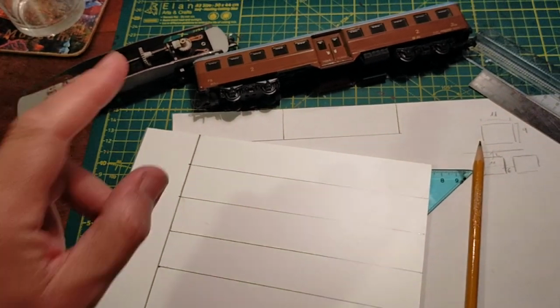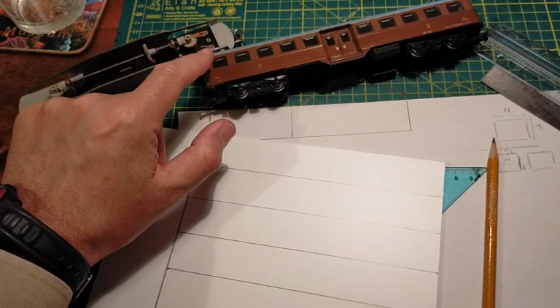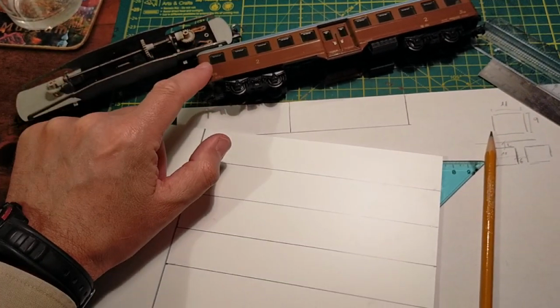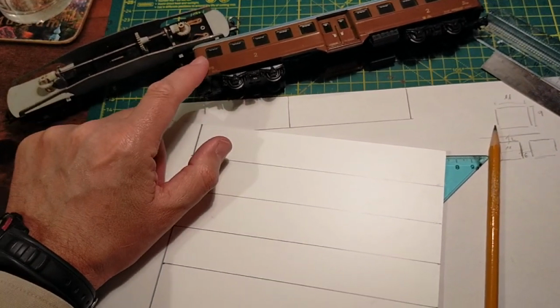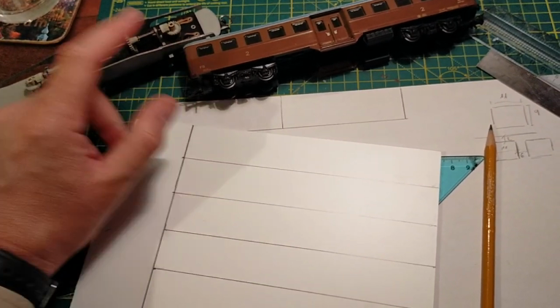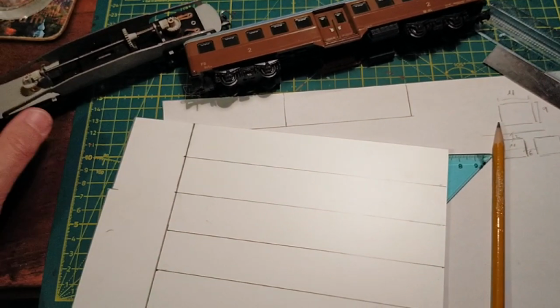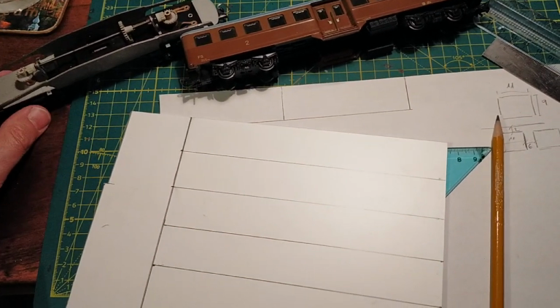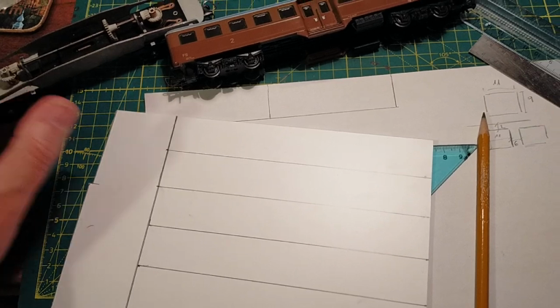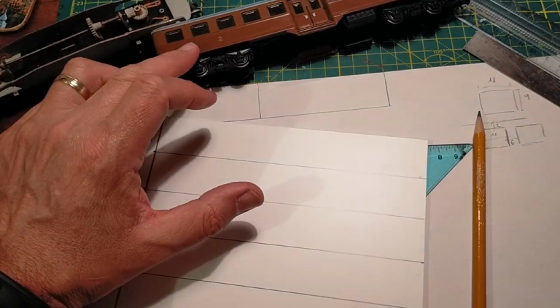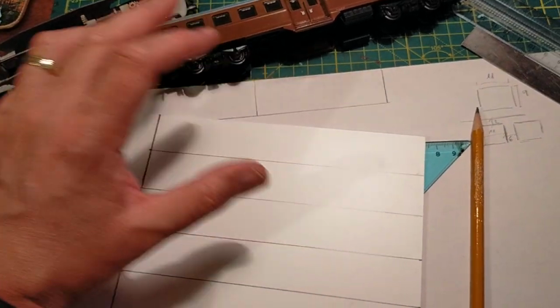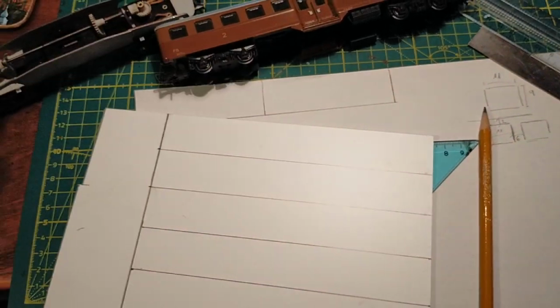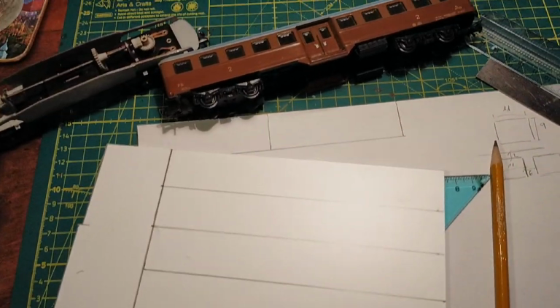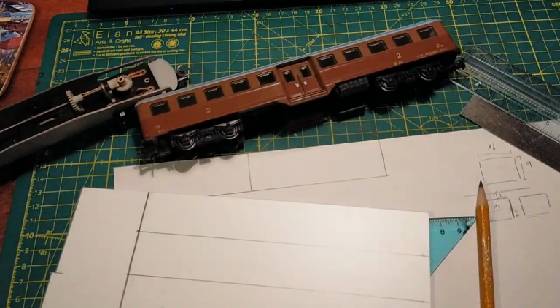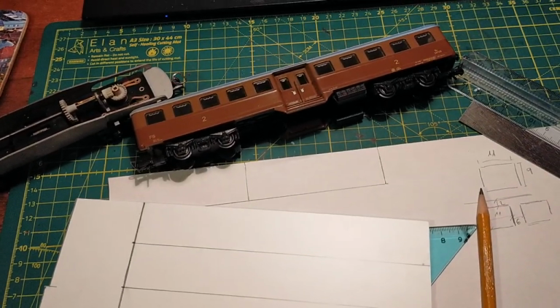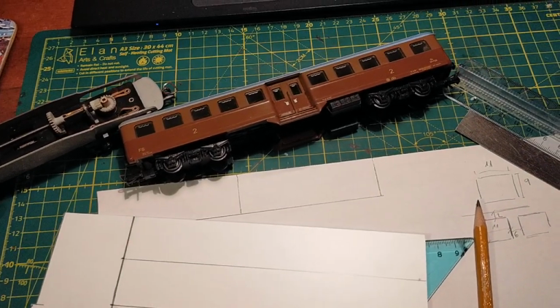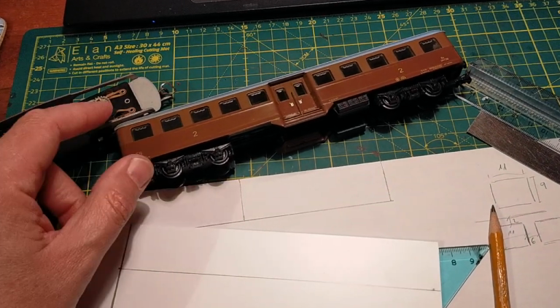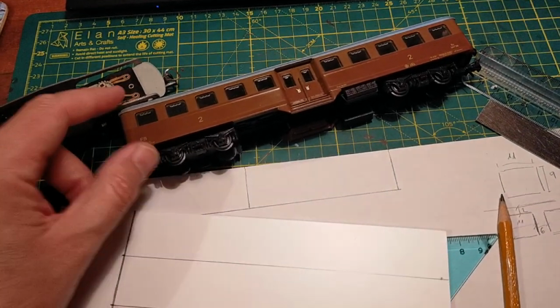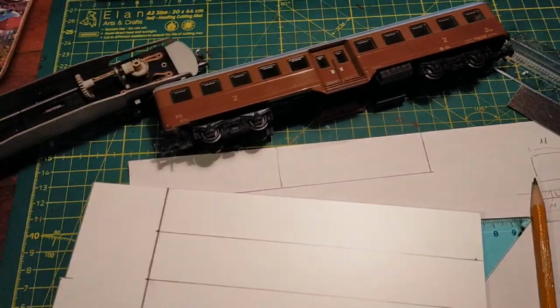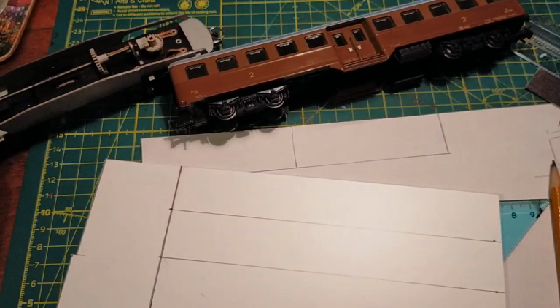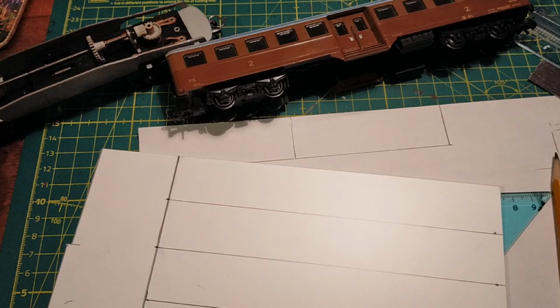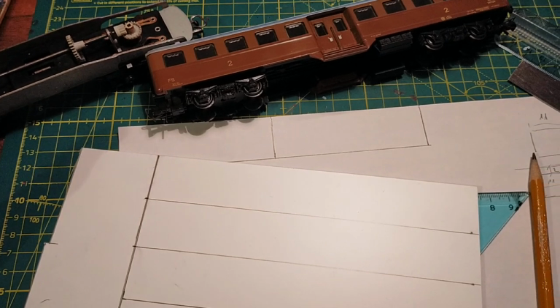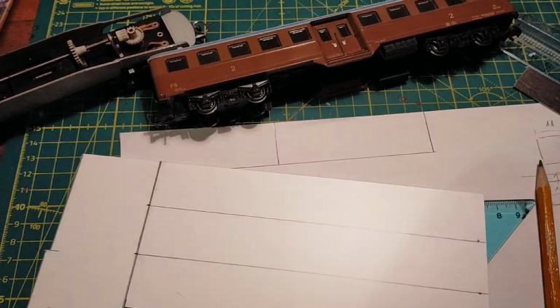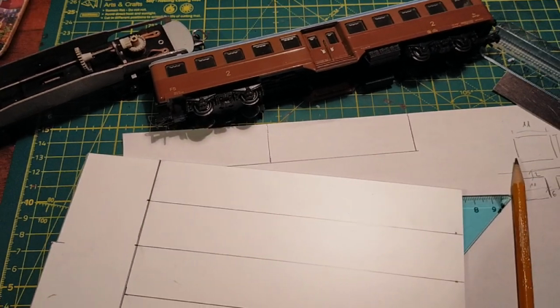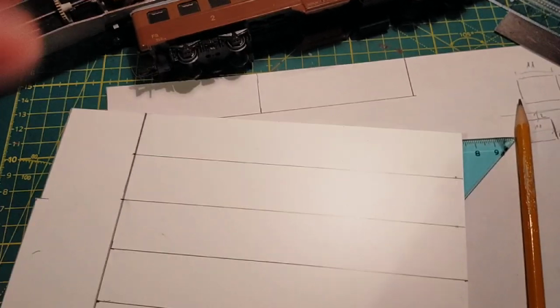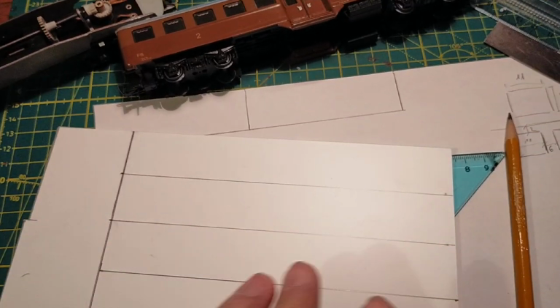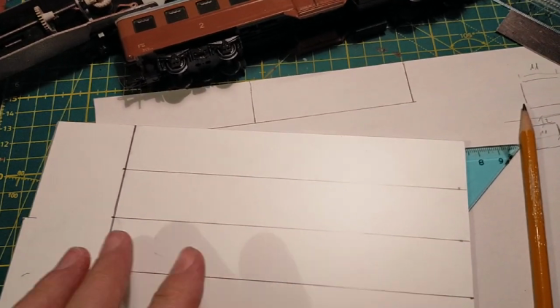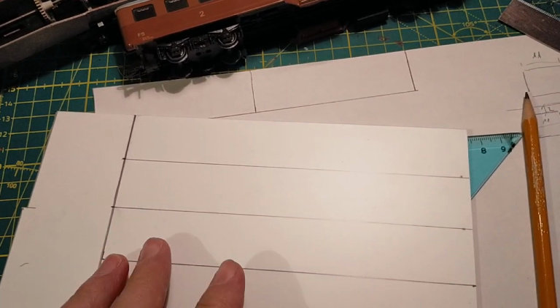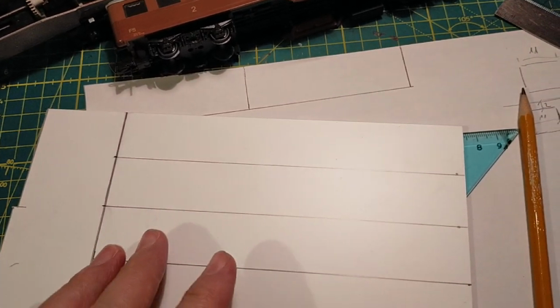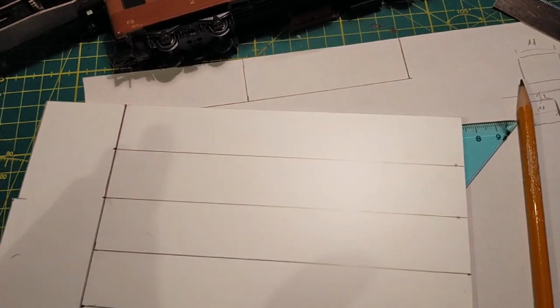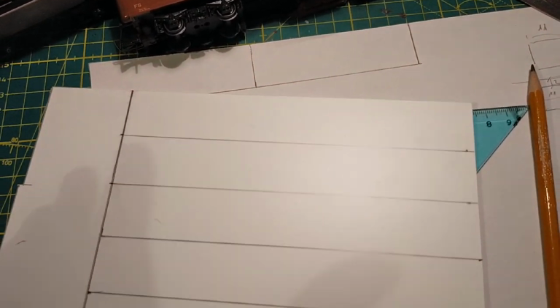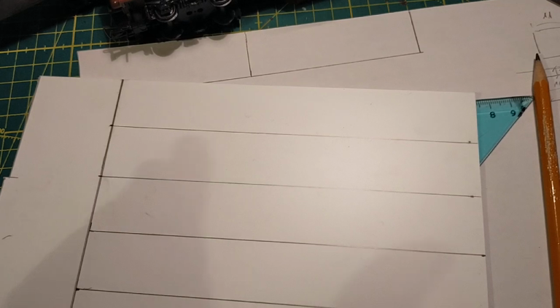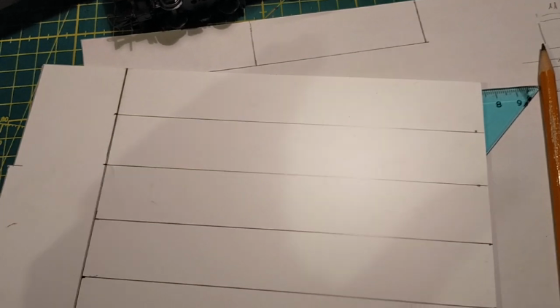It'll be based overall dimensions, more or less in style, on the Corbellini carriage, with a balsa roof, and we'll see. First we have to make the sides, and then once I've made the sides, I can design the front.